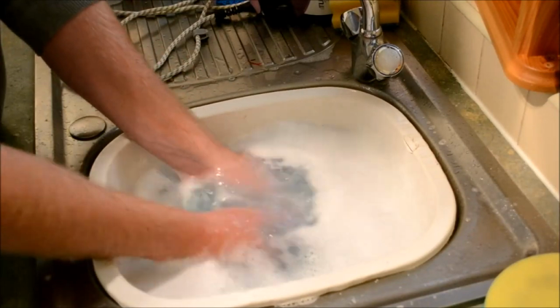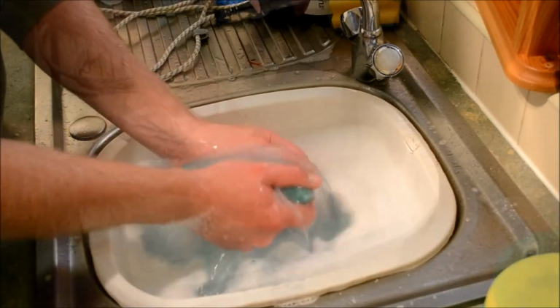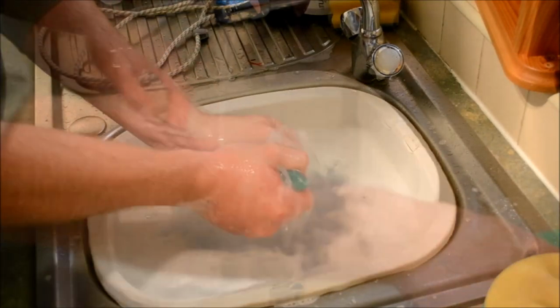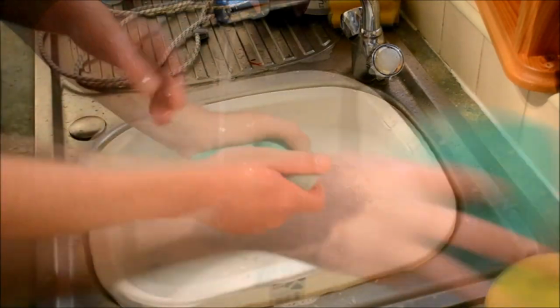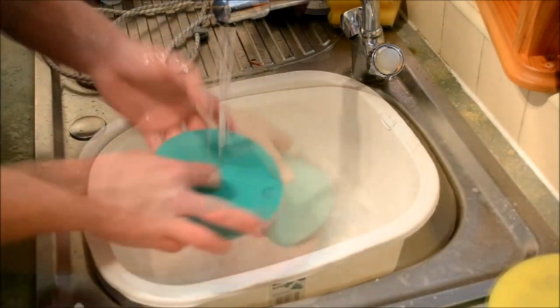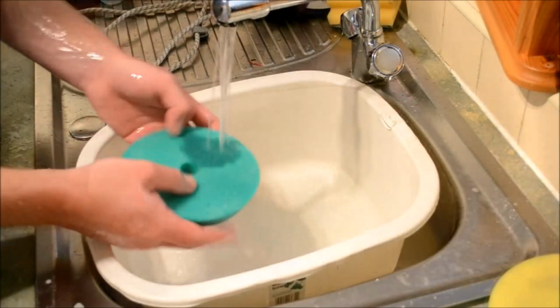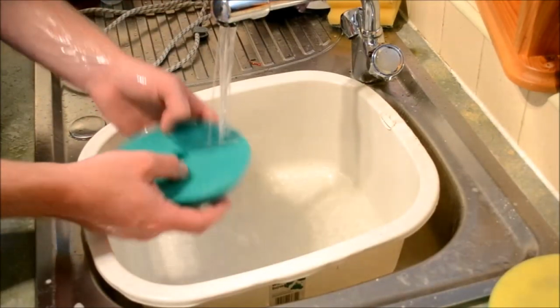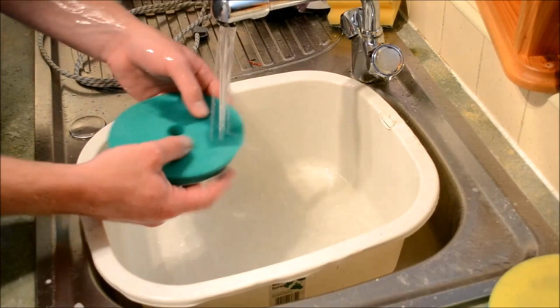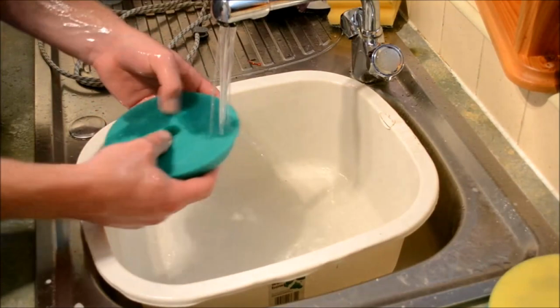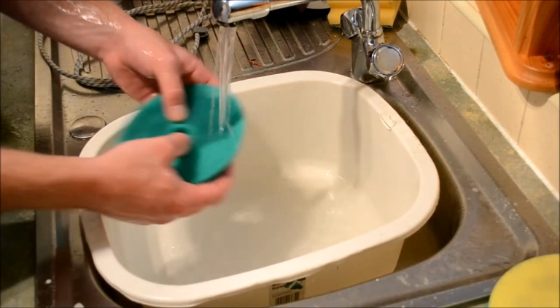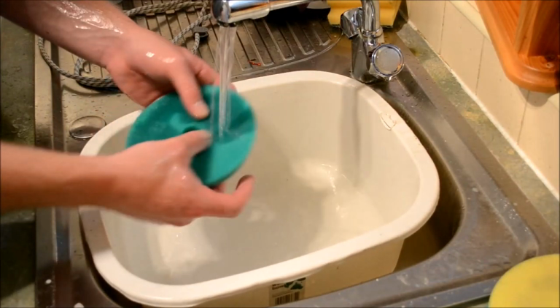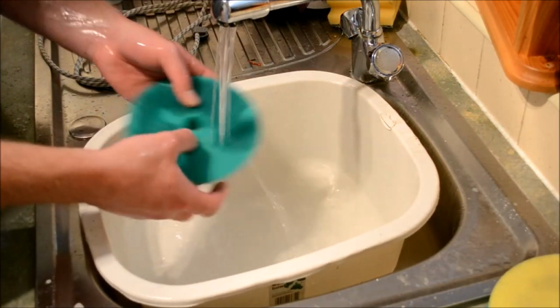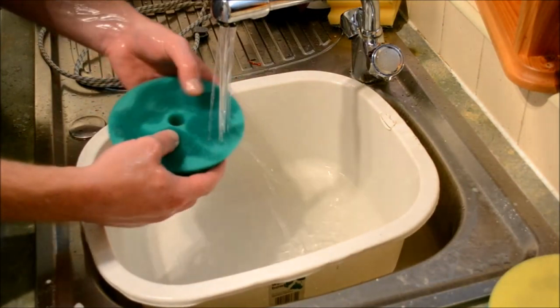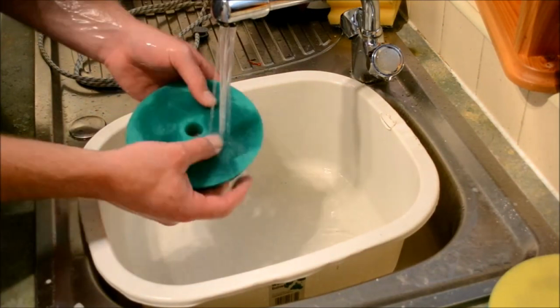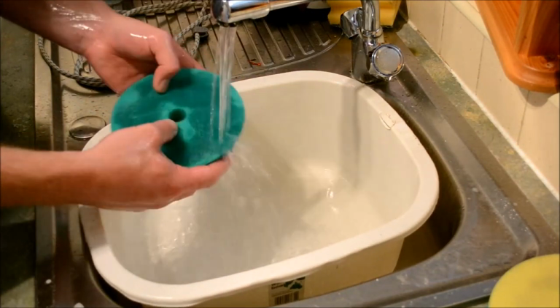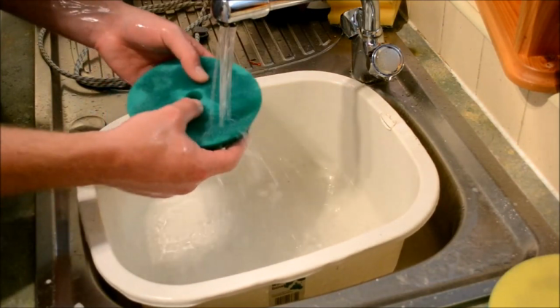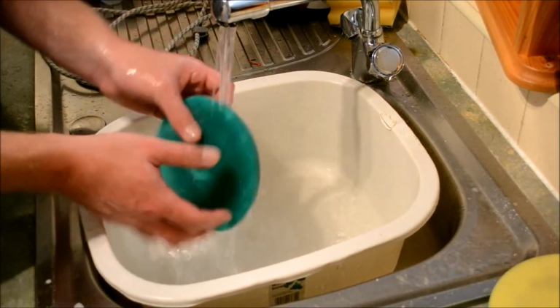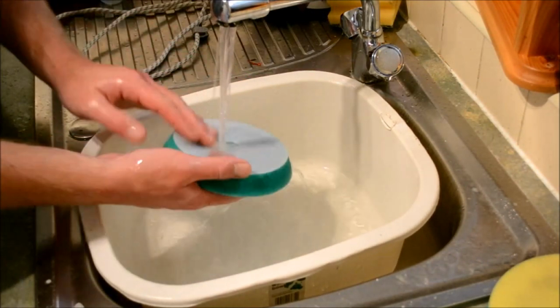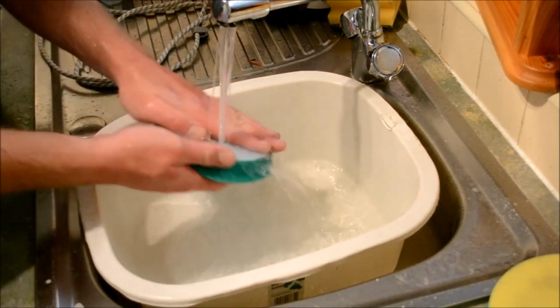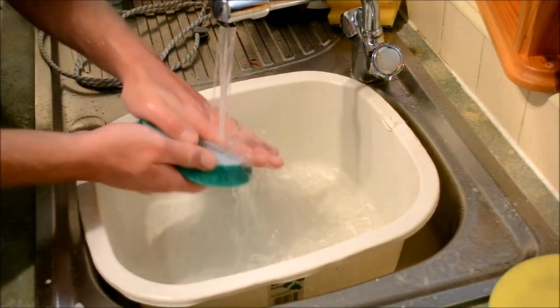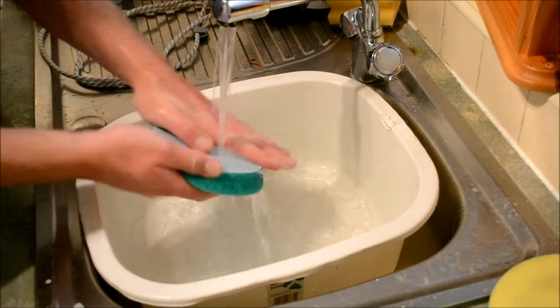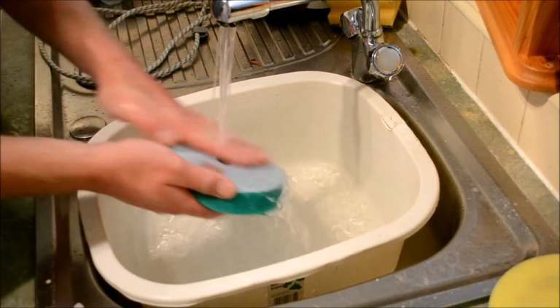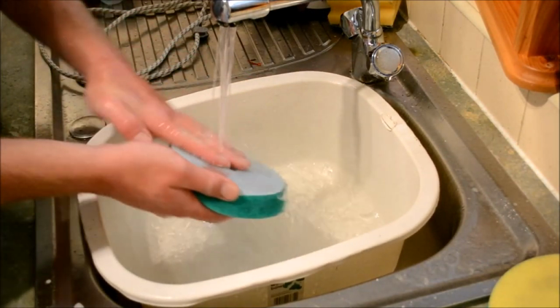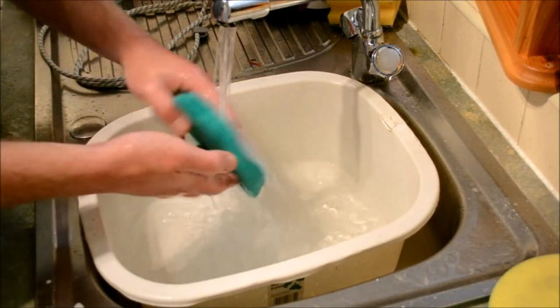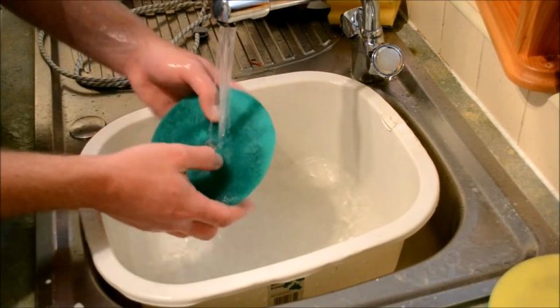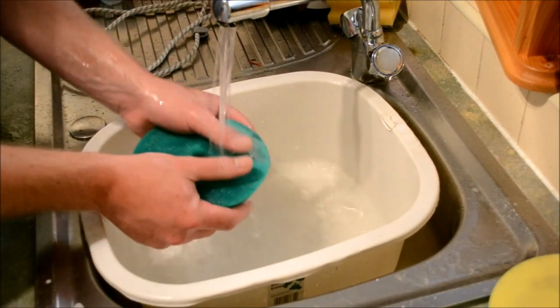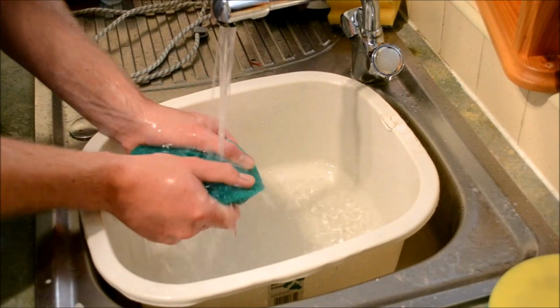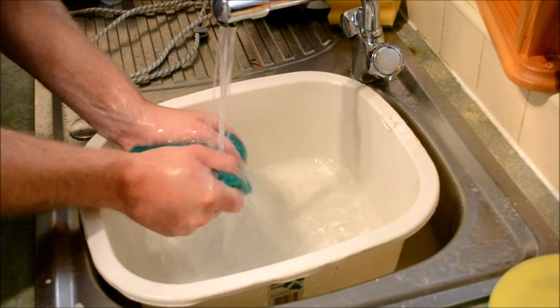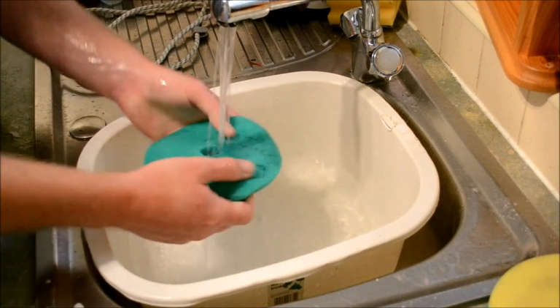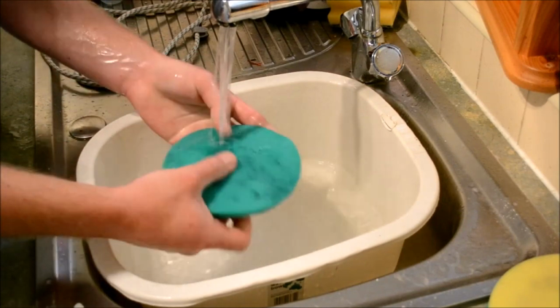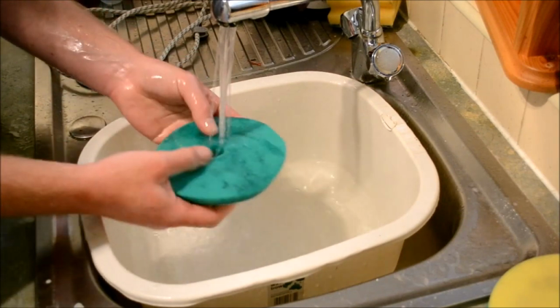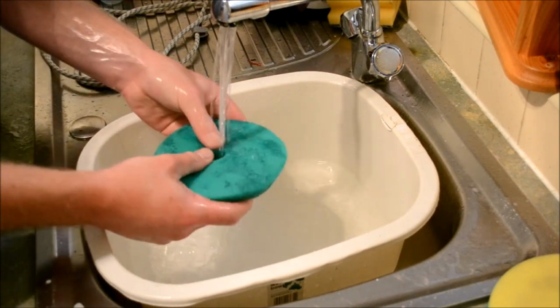Once the first wash is done, I'll then individually soak each item with fresh water and rinse until clear, then hang outside or on the clothing rack inside to dry.